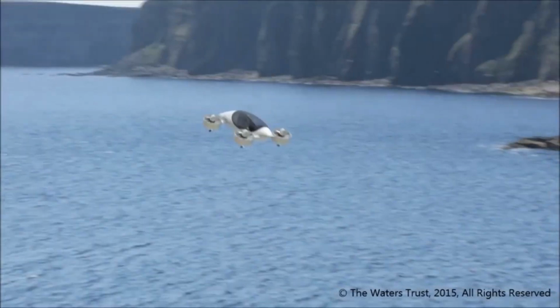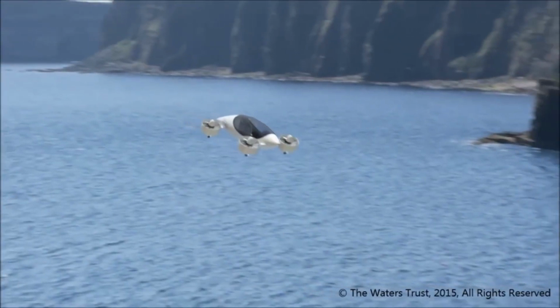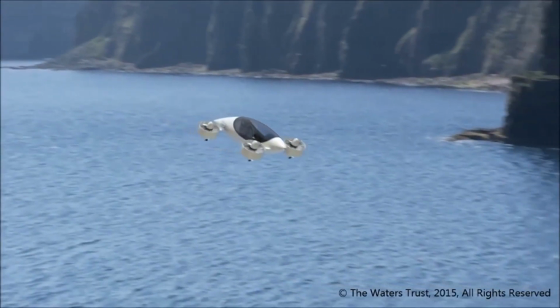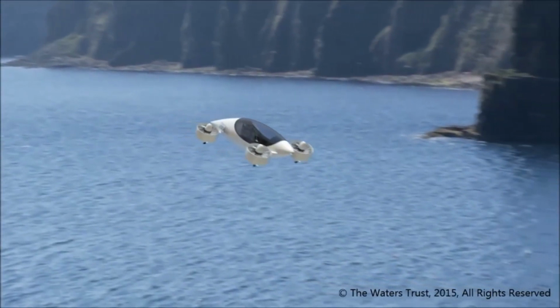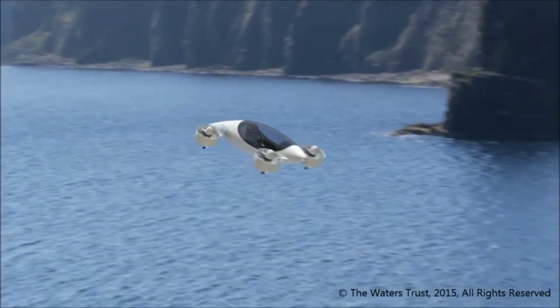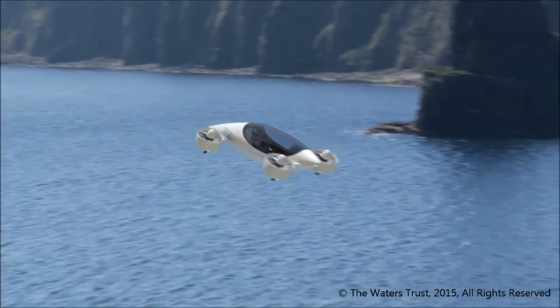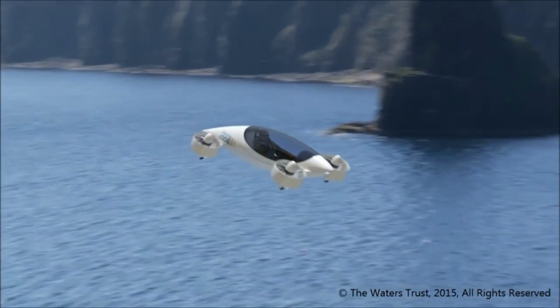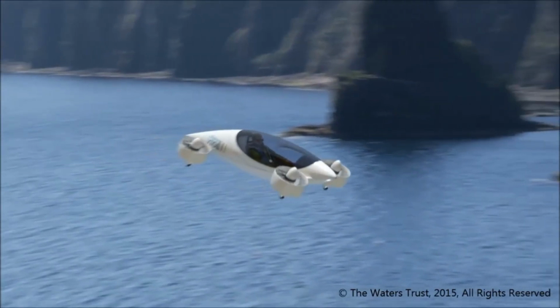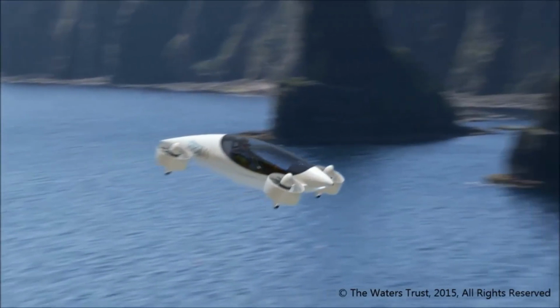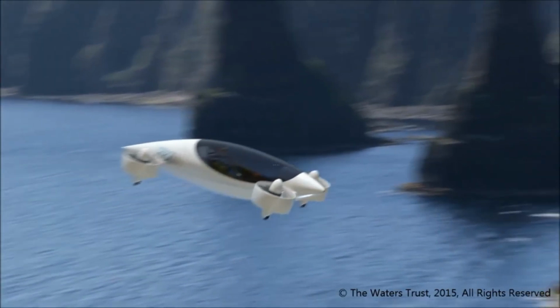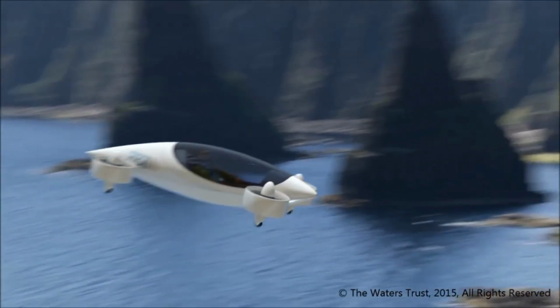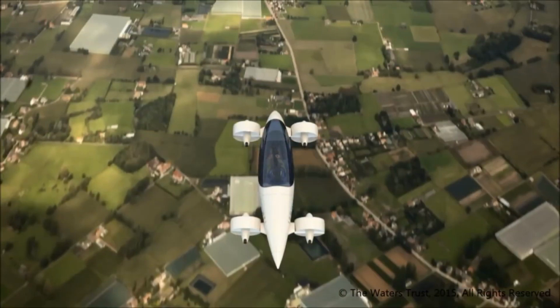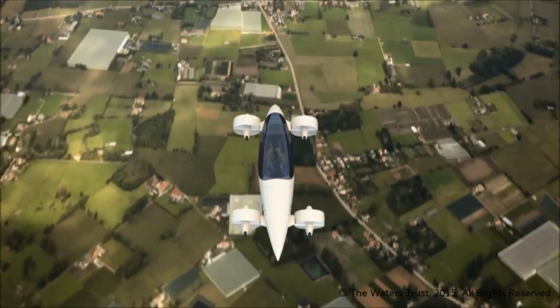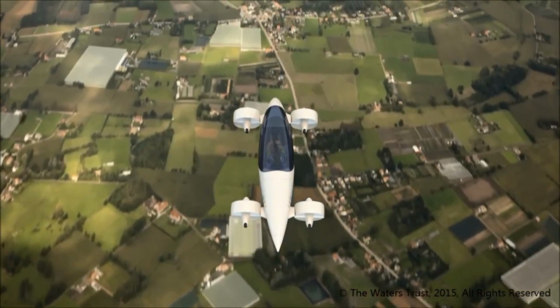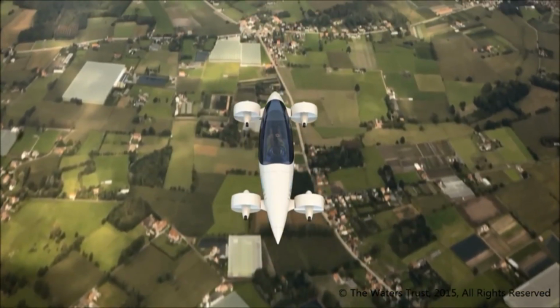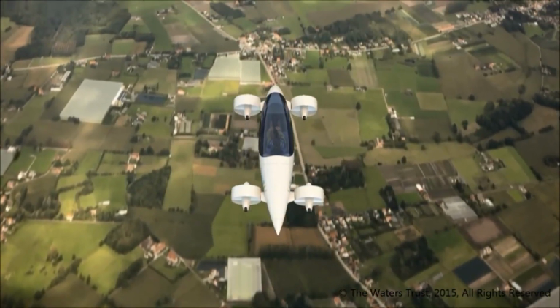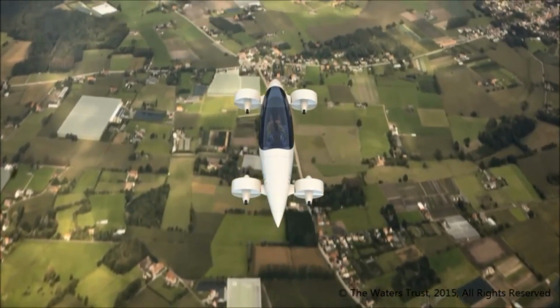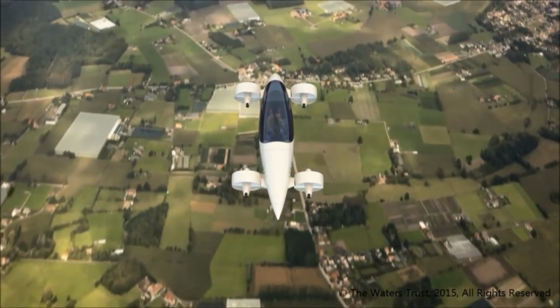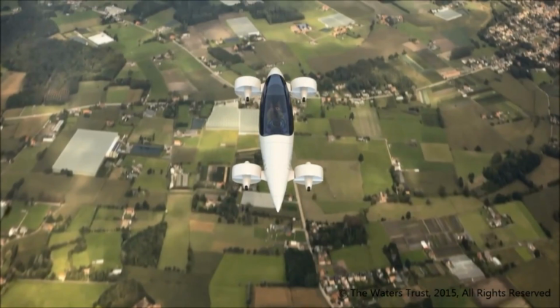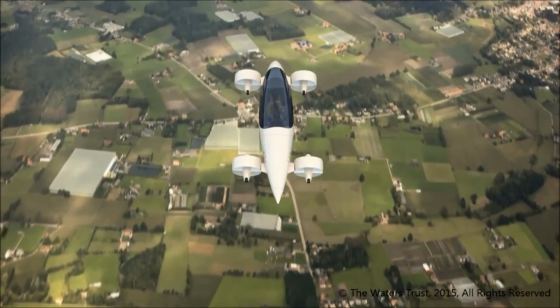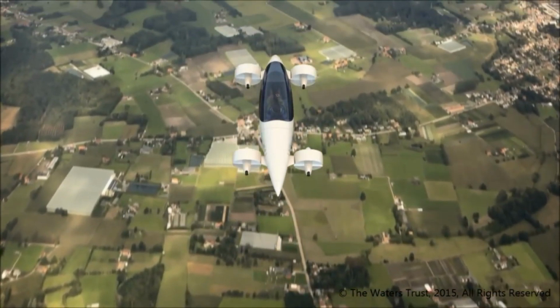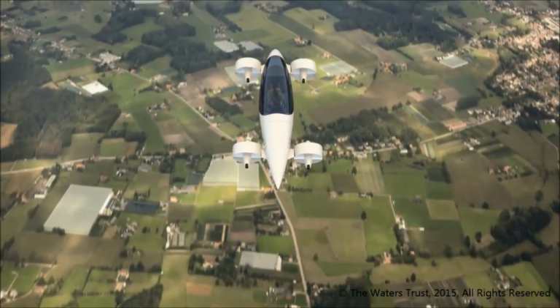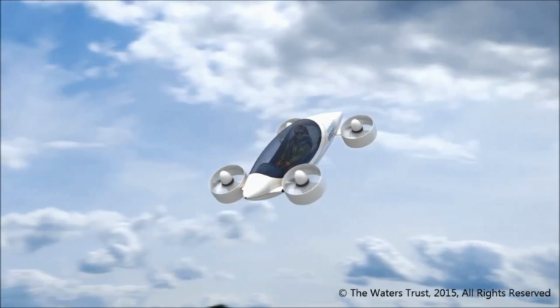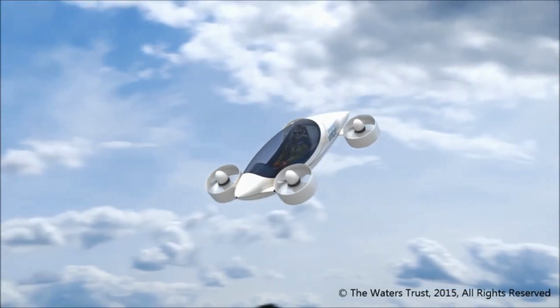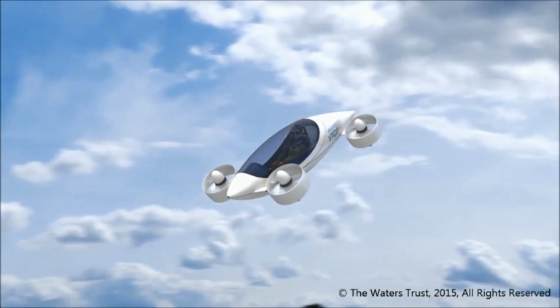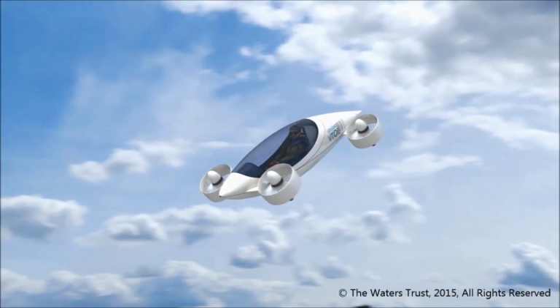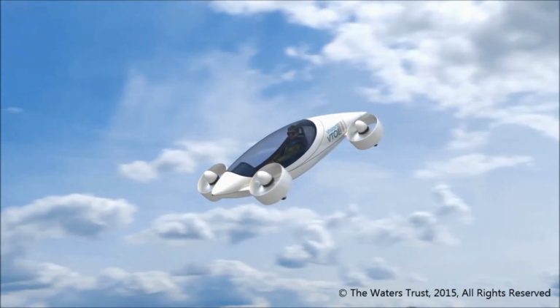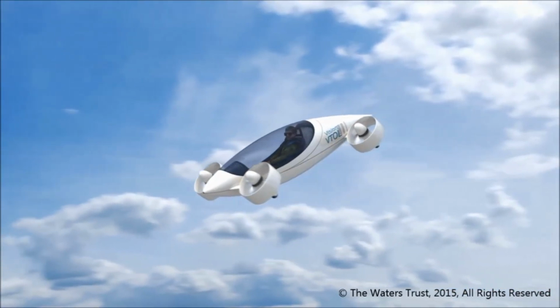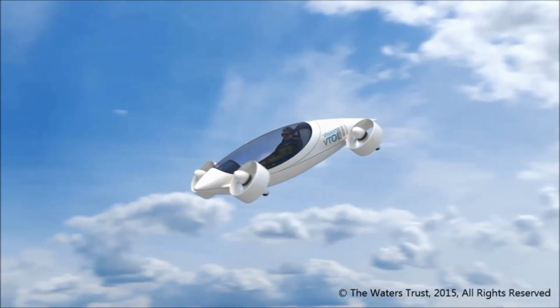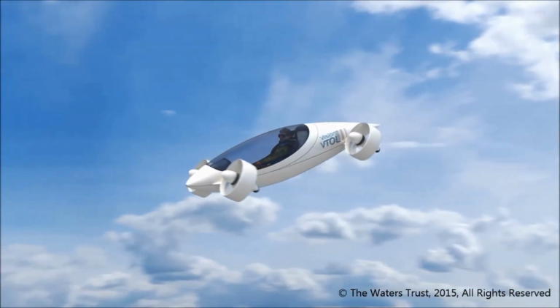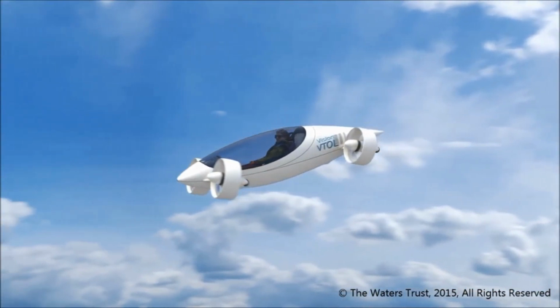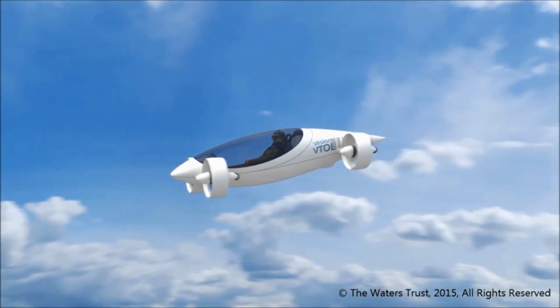Ideal for urban air mobility, surveillance, or recreational use, the Vision VTOL quadcopter represents the next step in aerial innovation, offering a glimpse into the future of personal and professional airborne transport.